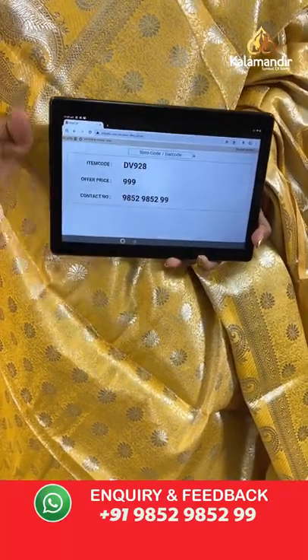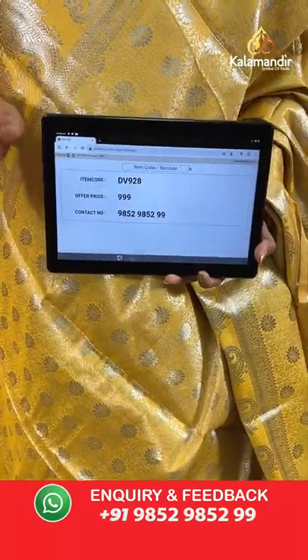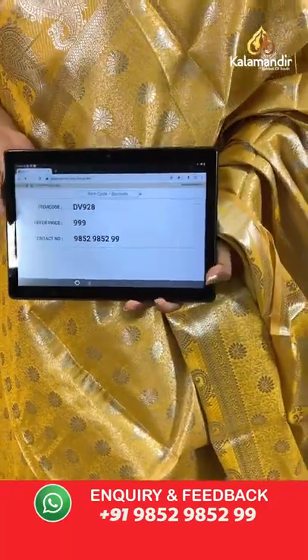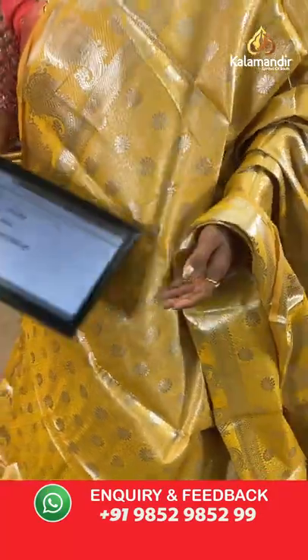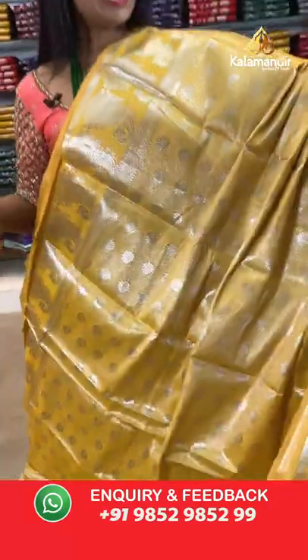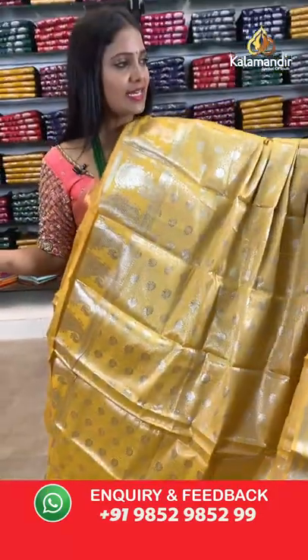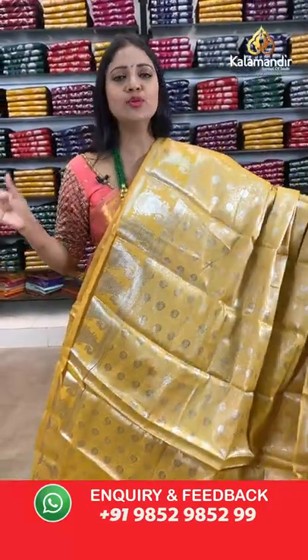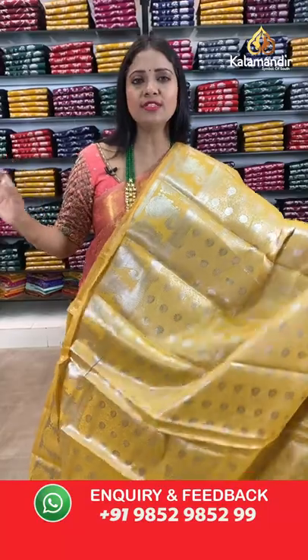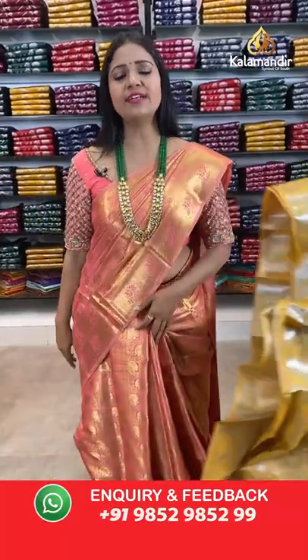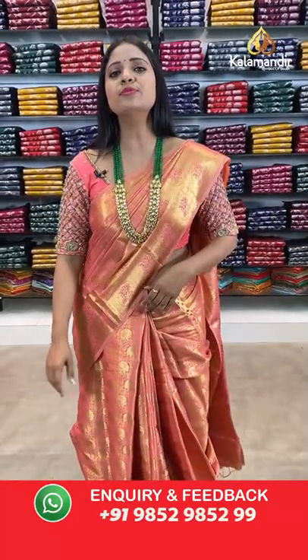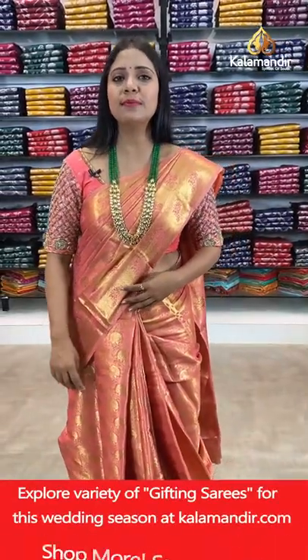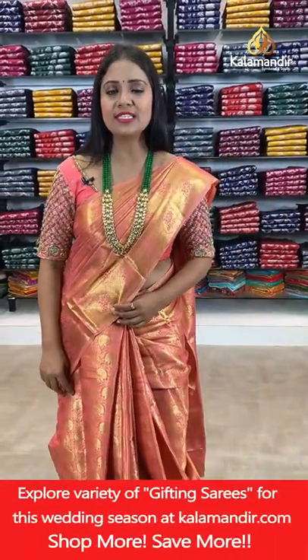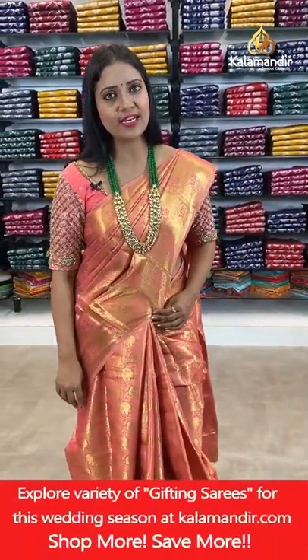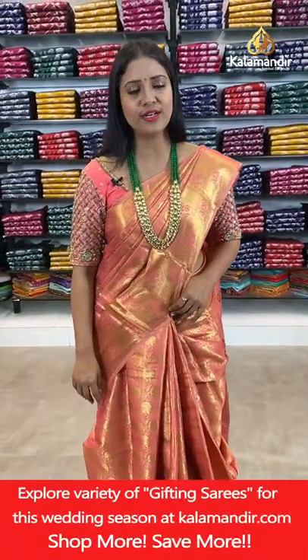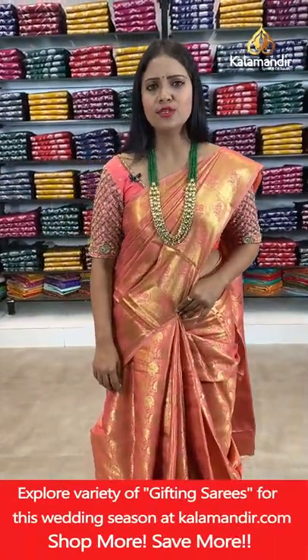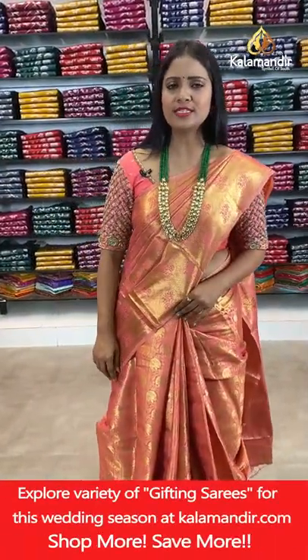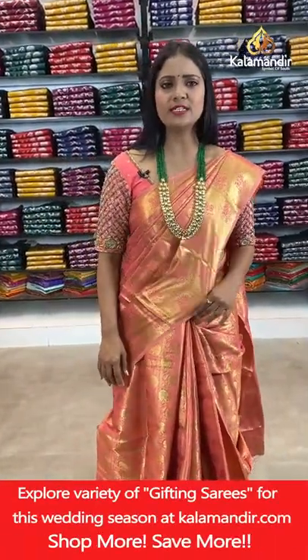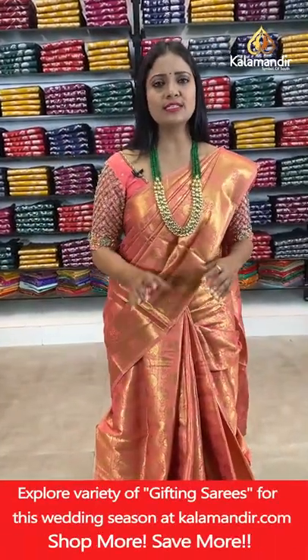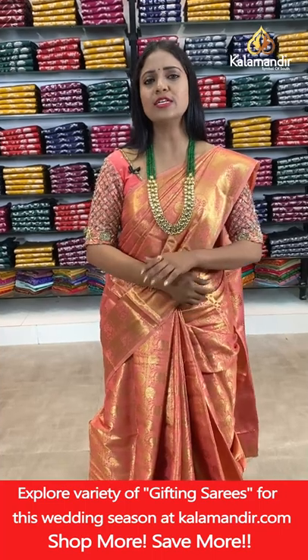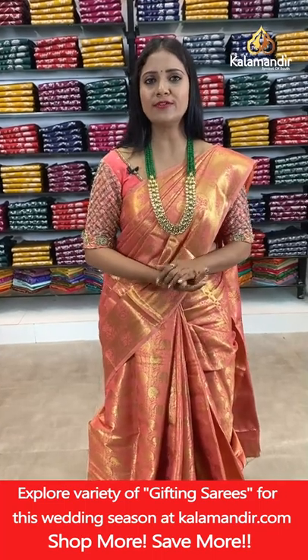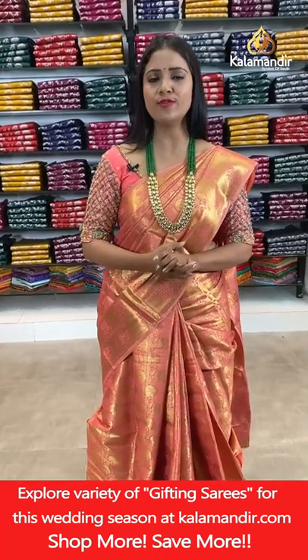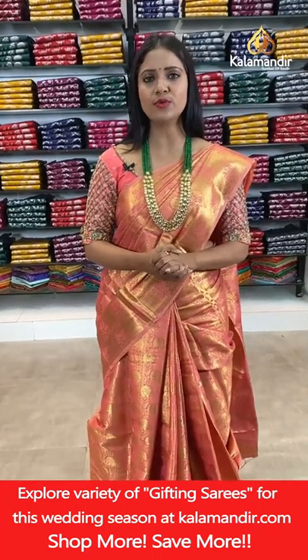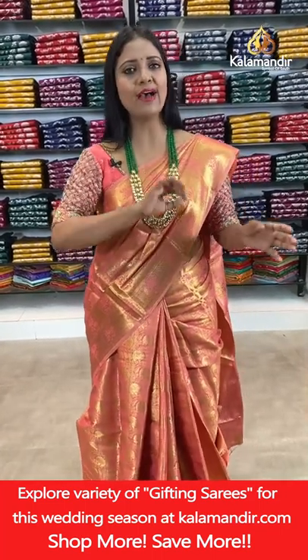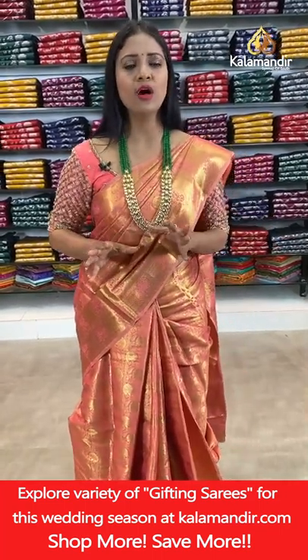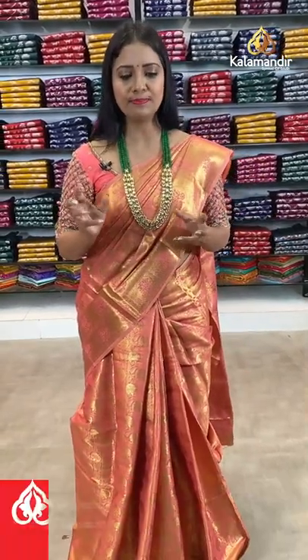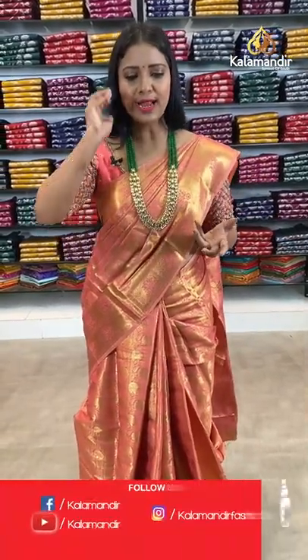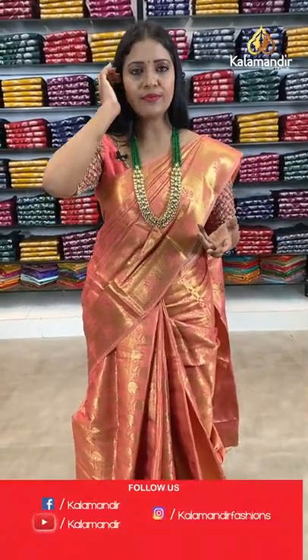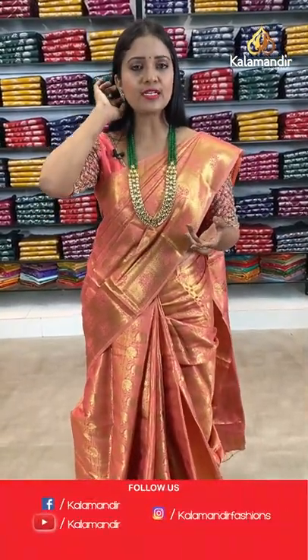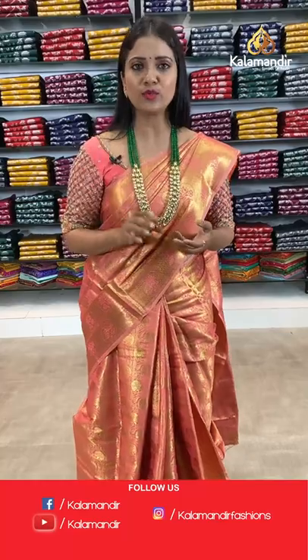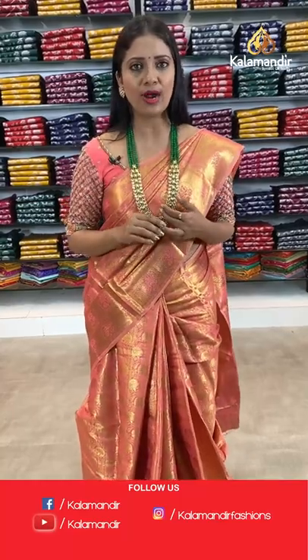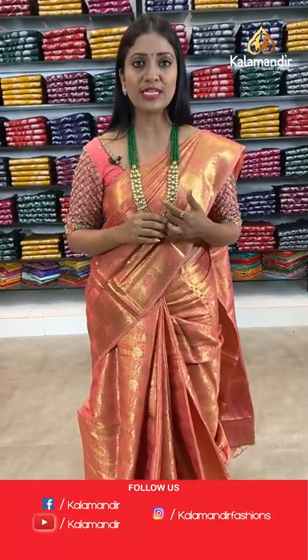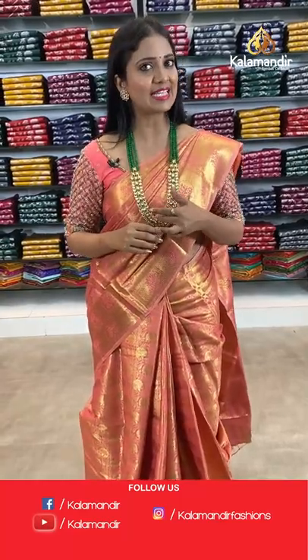You can purchase 3 sarees at 2500 from today's Benaresi saree collection. This offer is valid for 24 hours only — grab your favourite sarees within 24 hours.